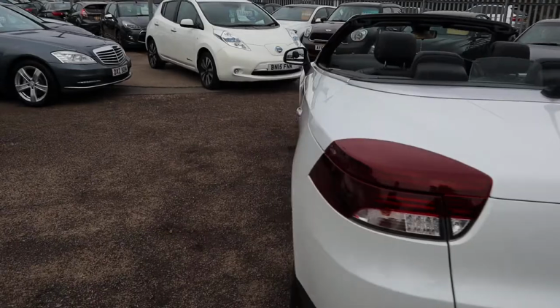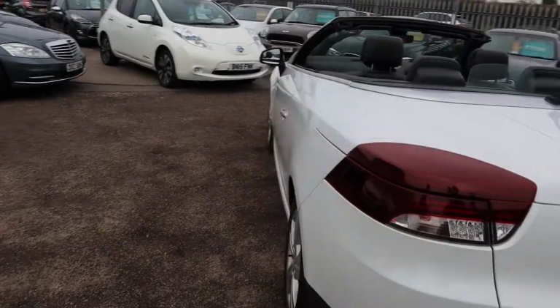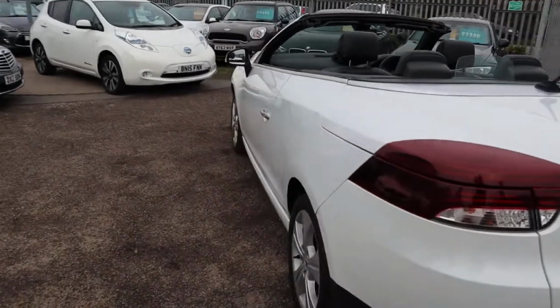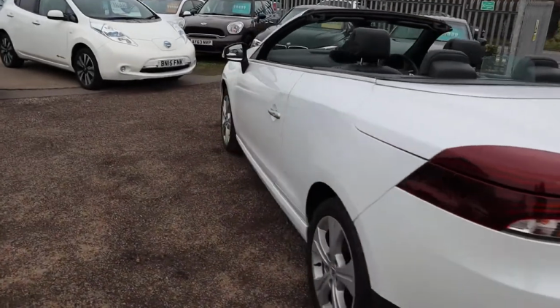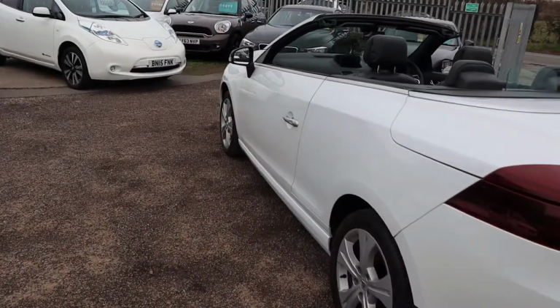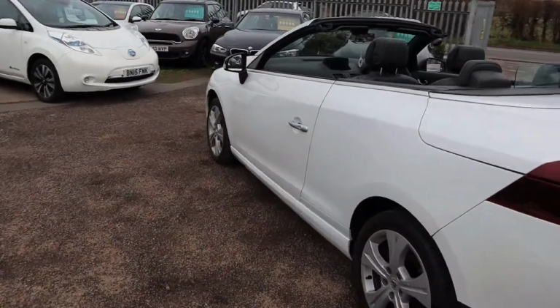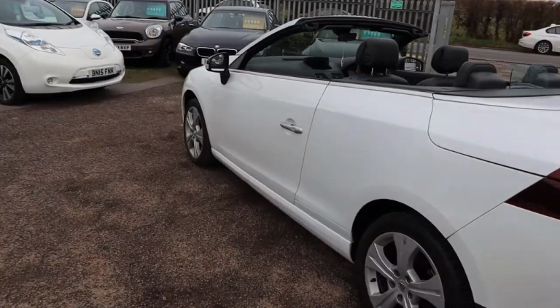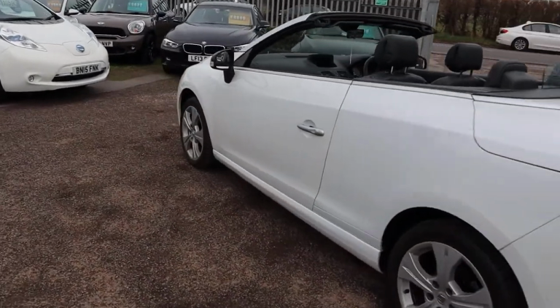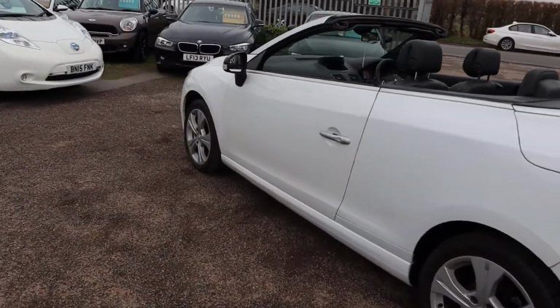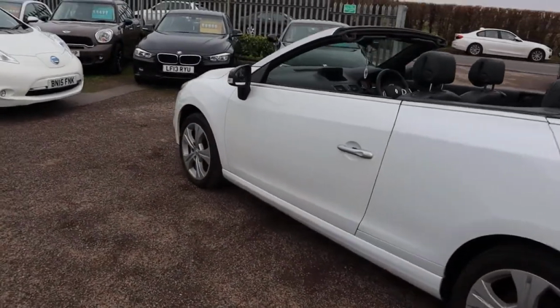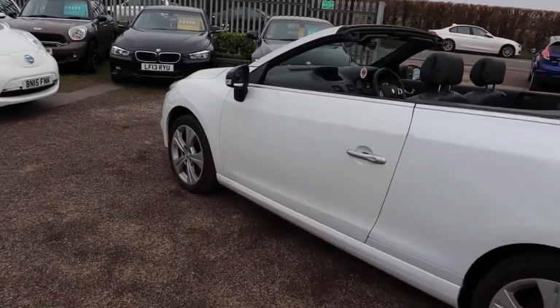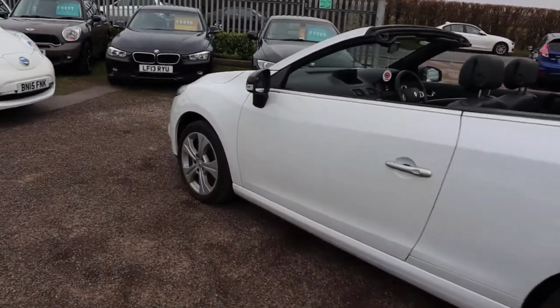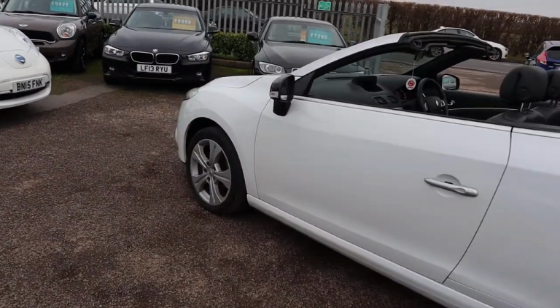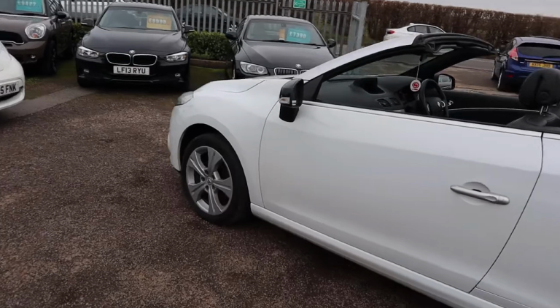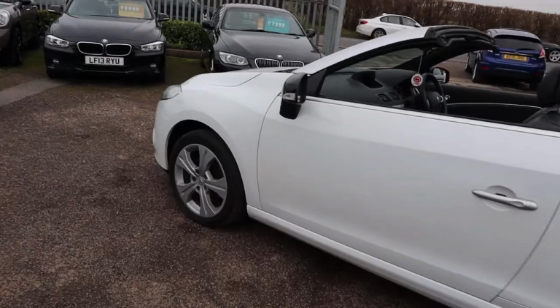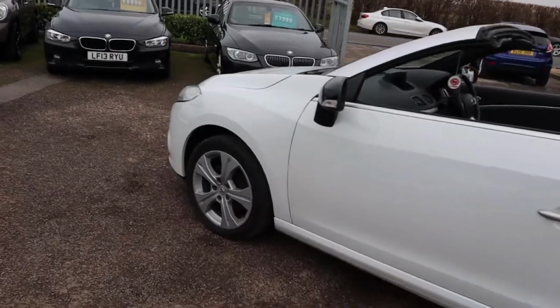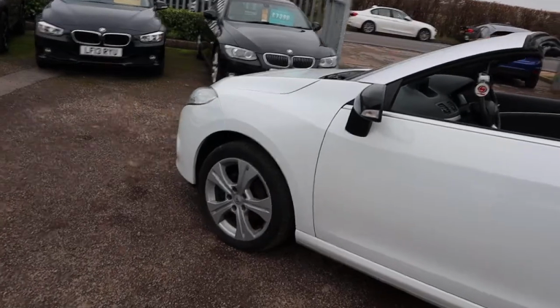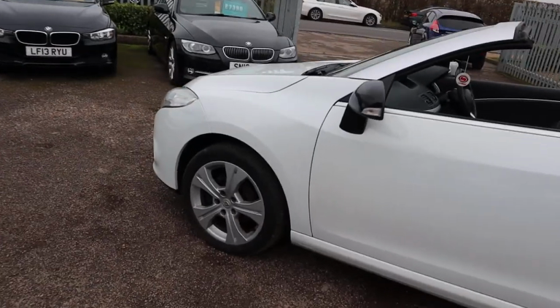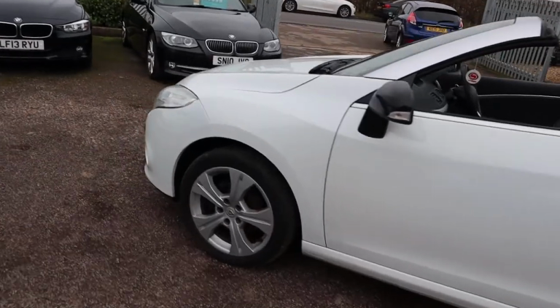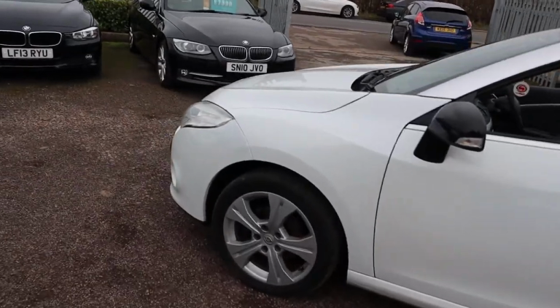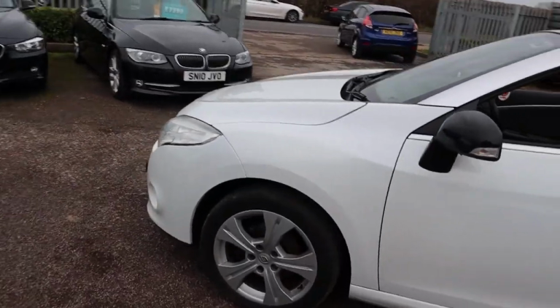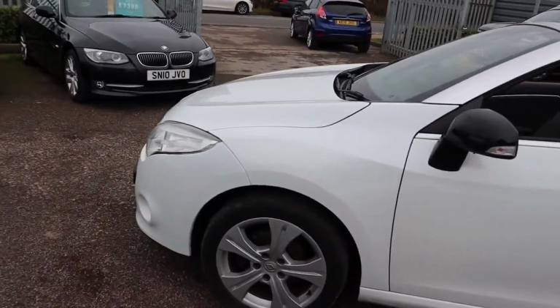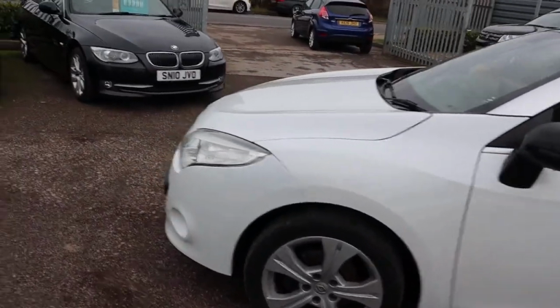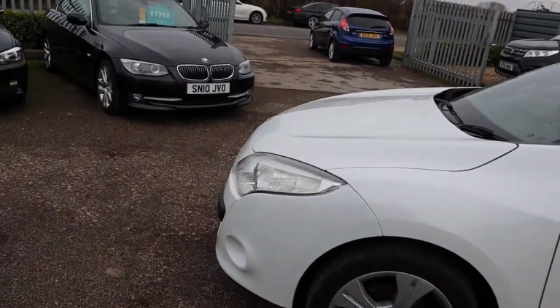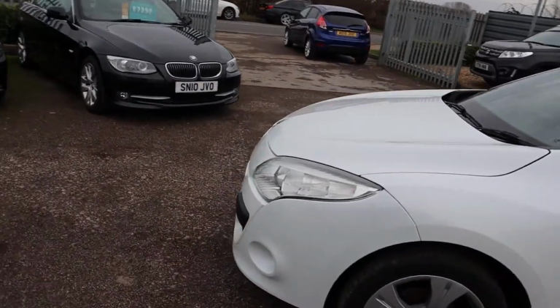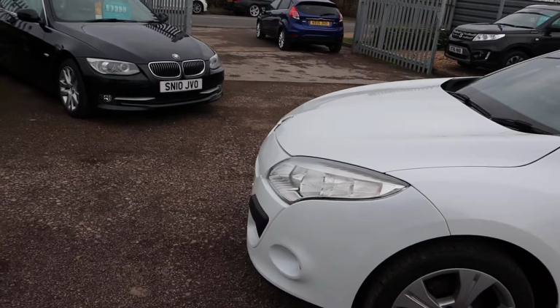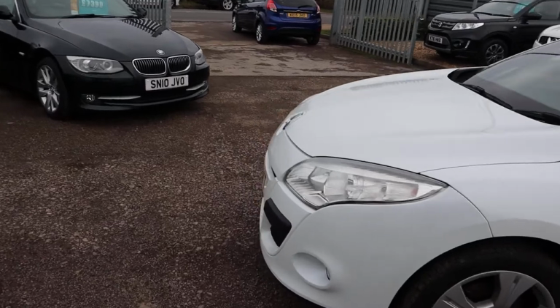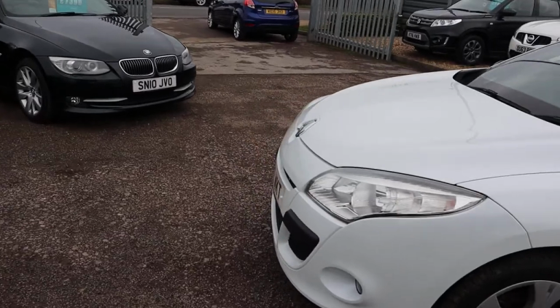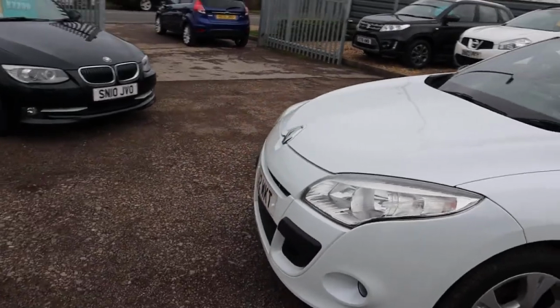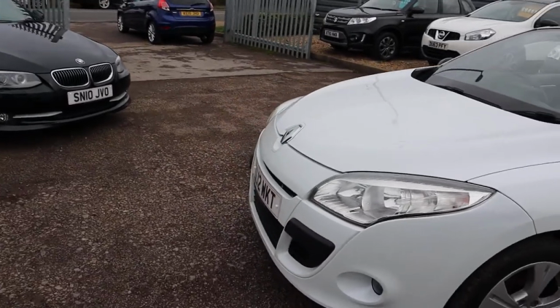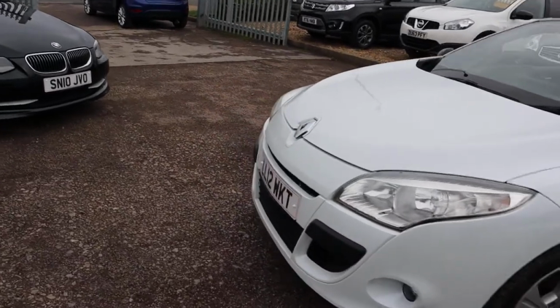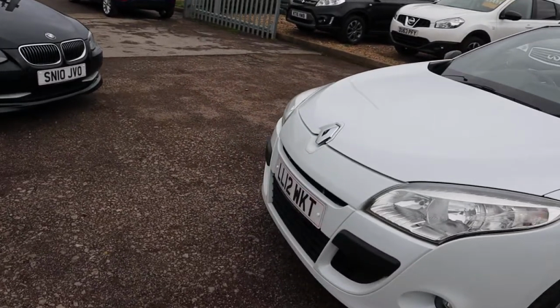It's a diesel, it's manual, obviously it's white. Gorgeous Renault five-spoke alloy wheels. It does about 48.7 miles to the gallon.